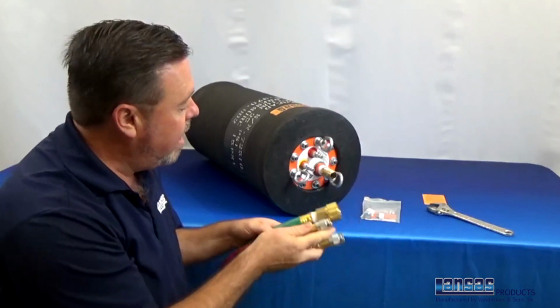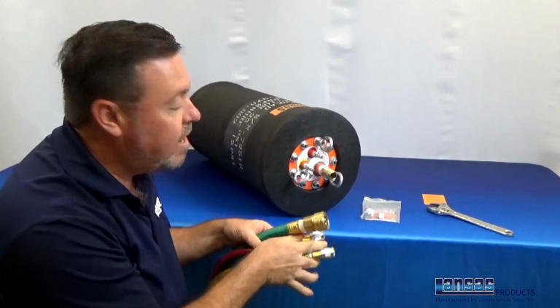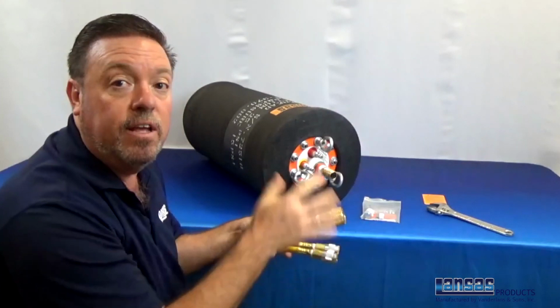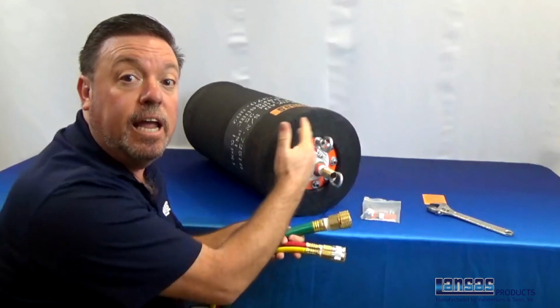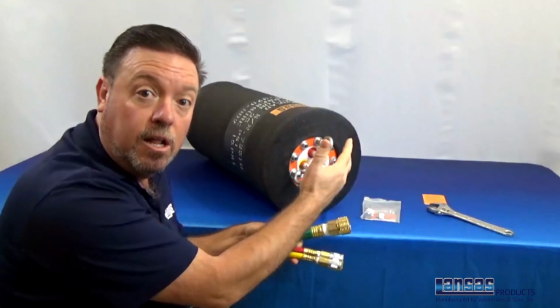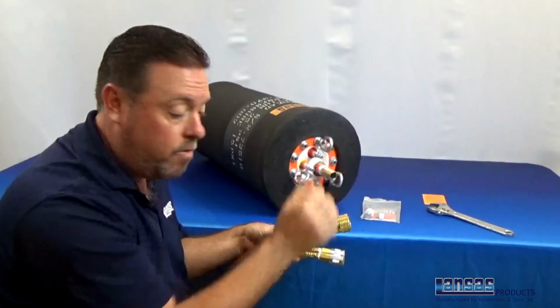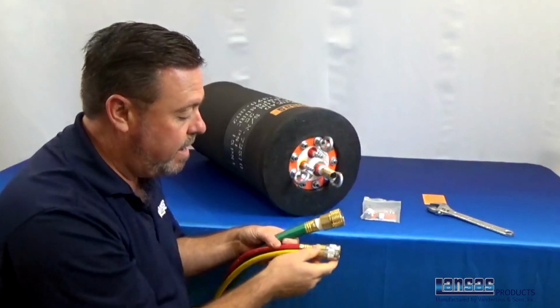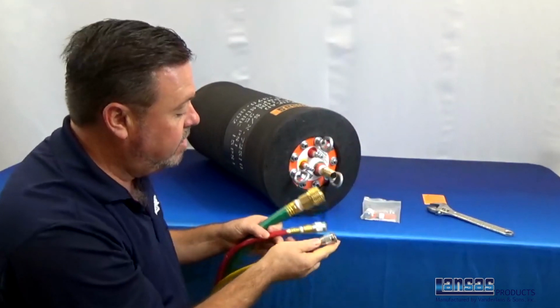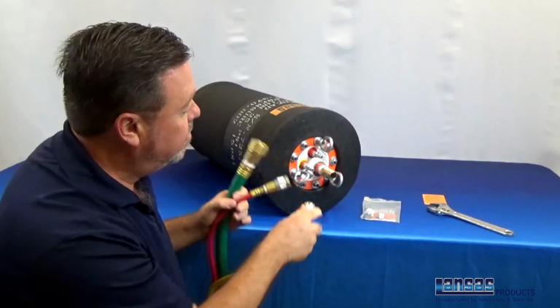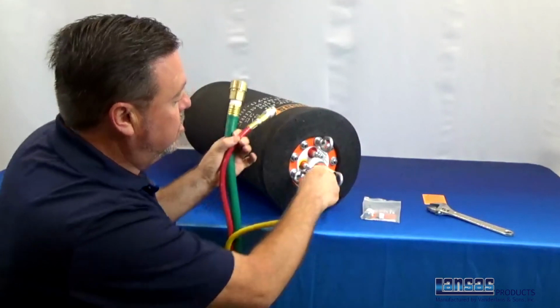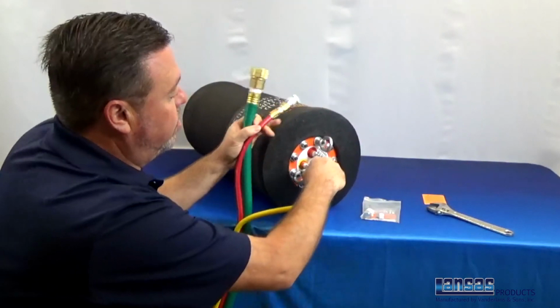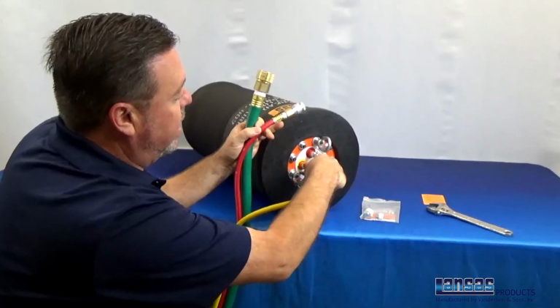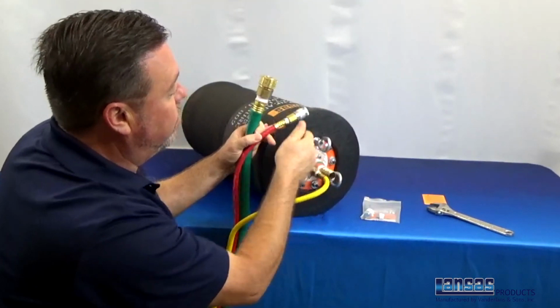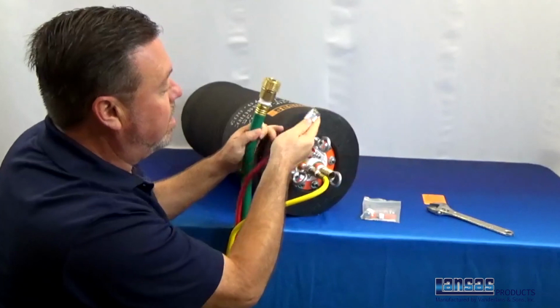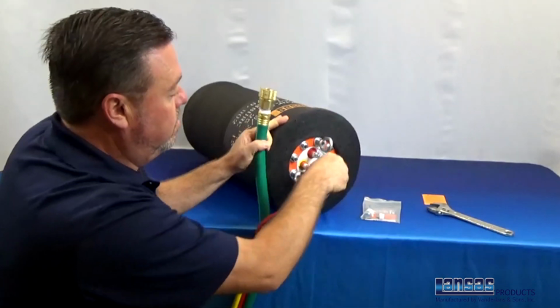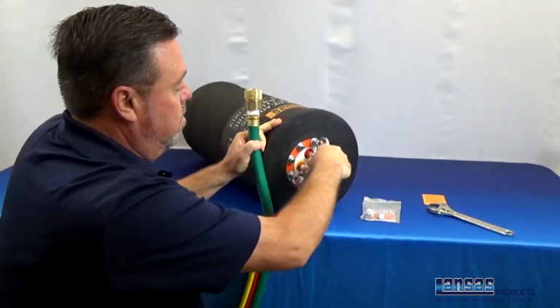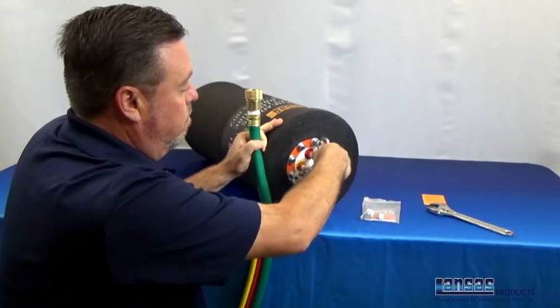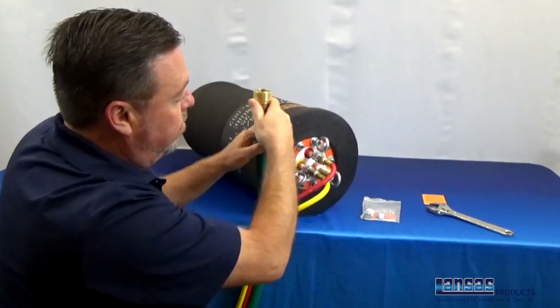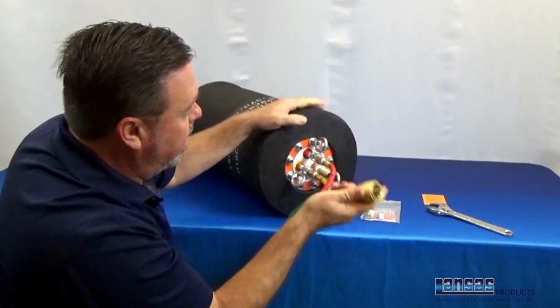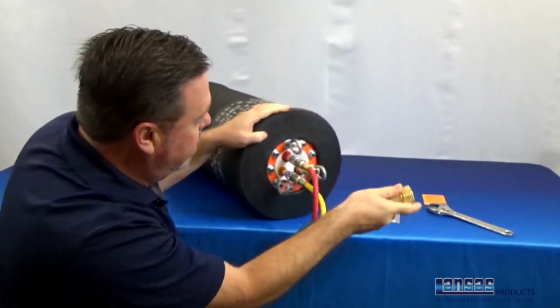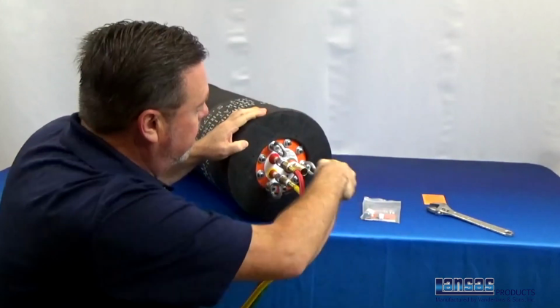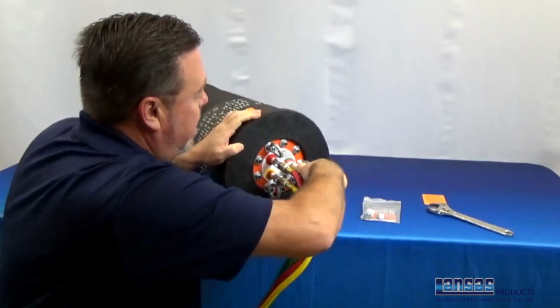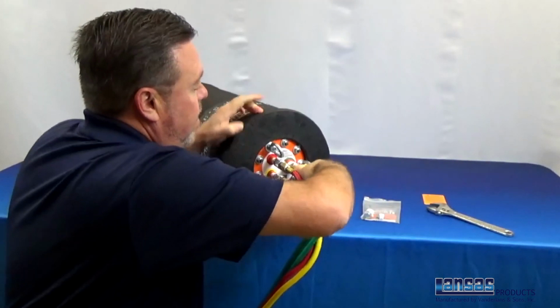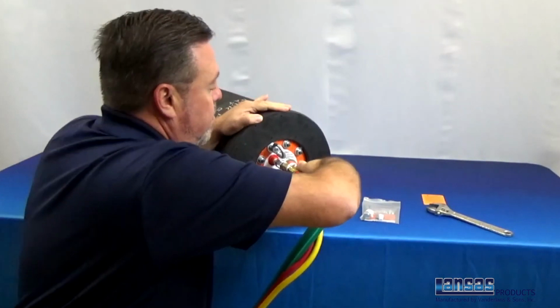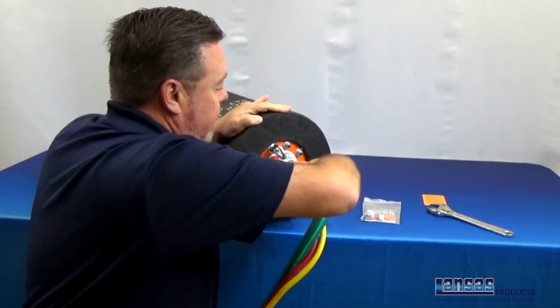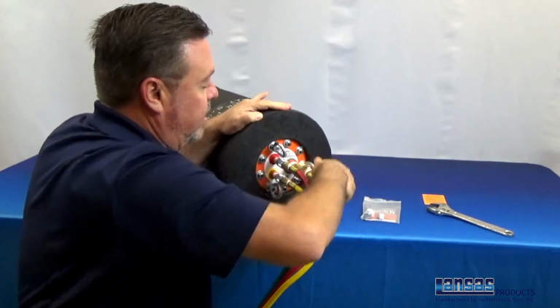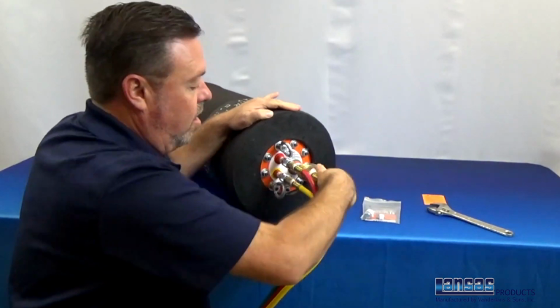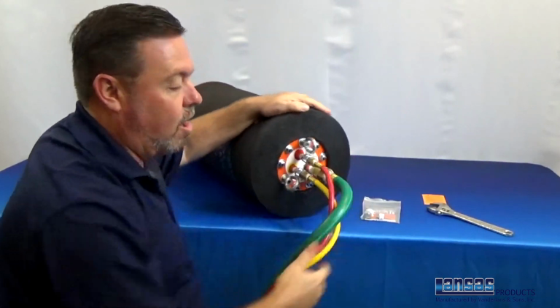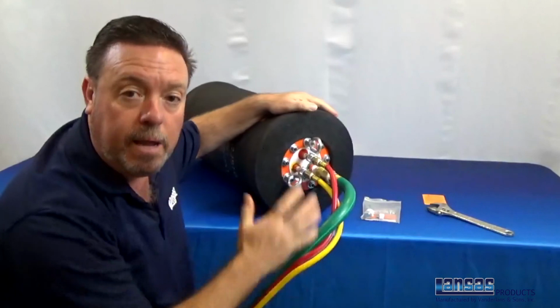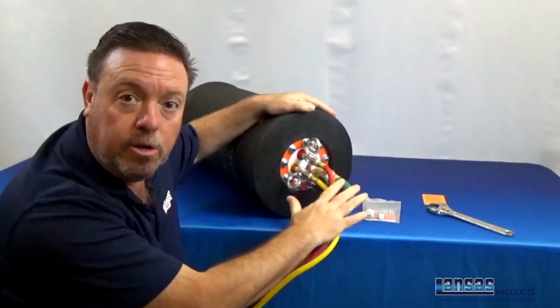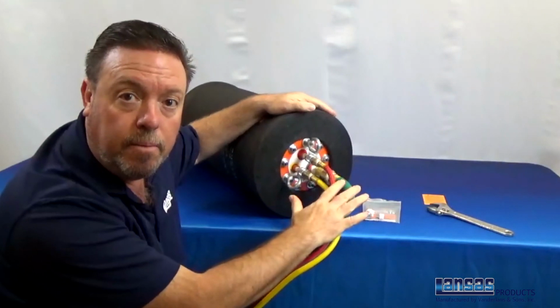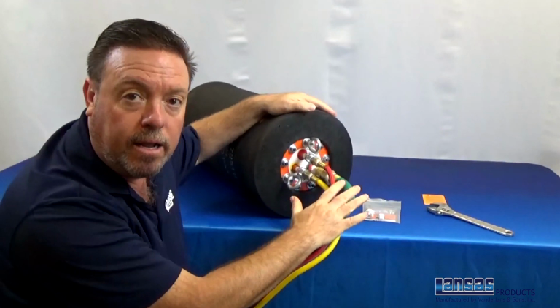Everything on this is color coded to make it very simple. So you've got yellow with yellow, red with red, and then you've got your back inflation — all to be able to hook up correctly.